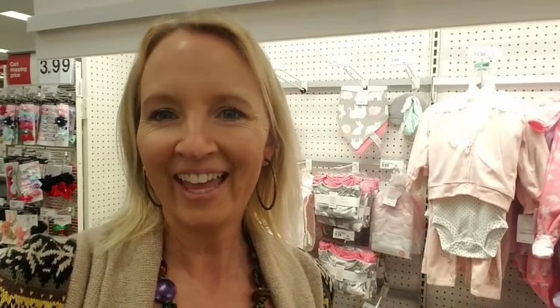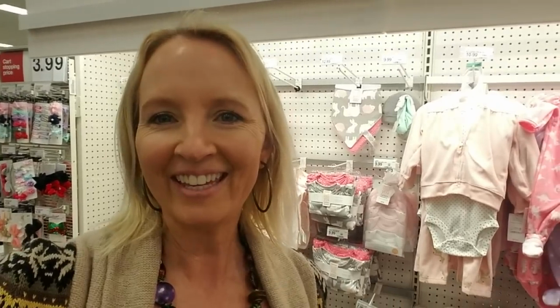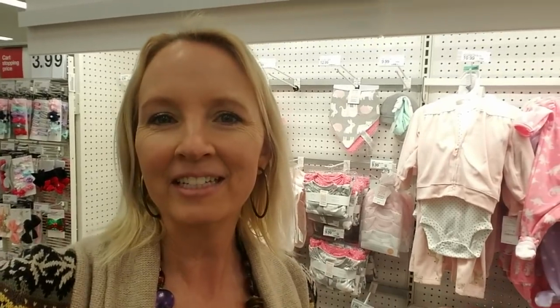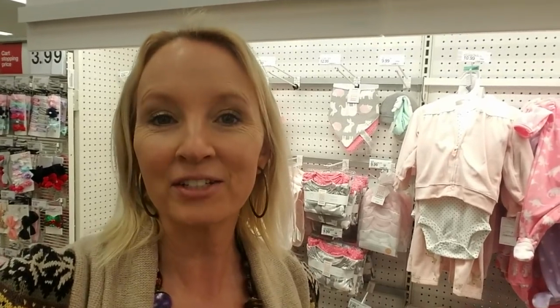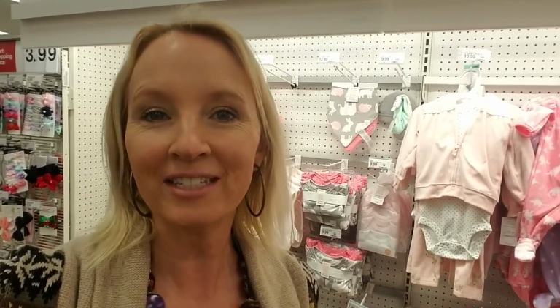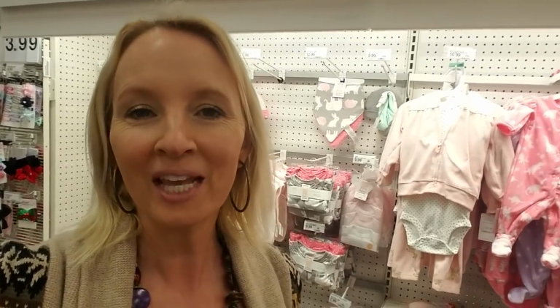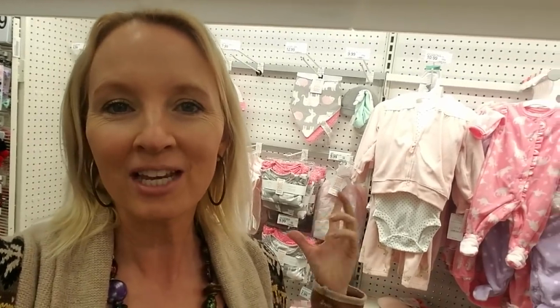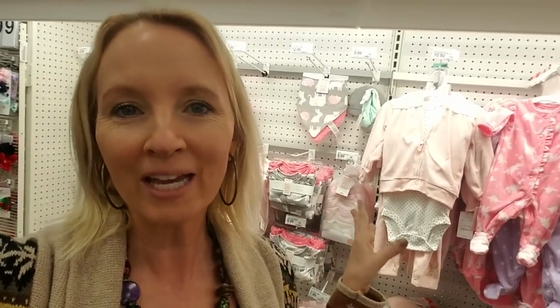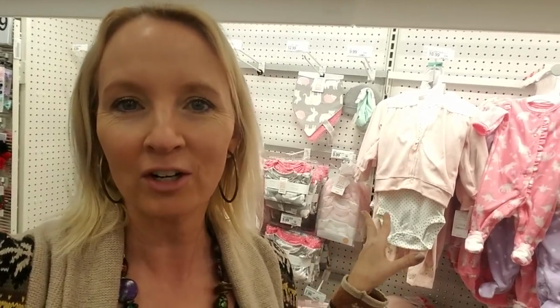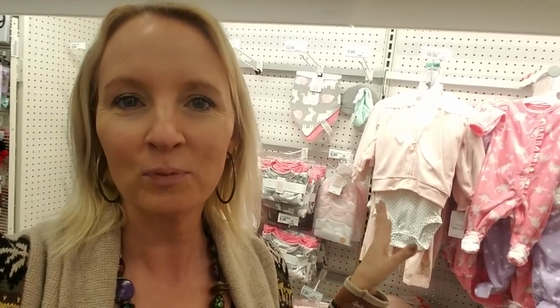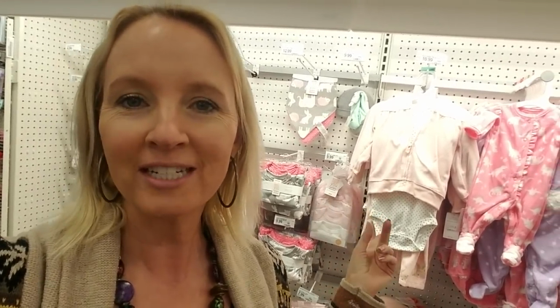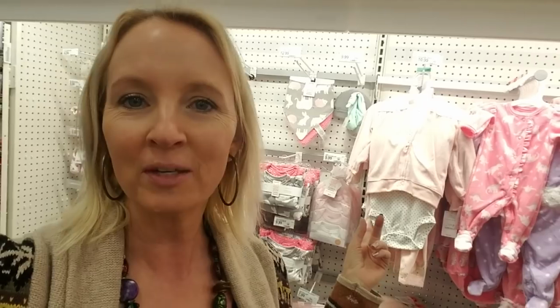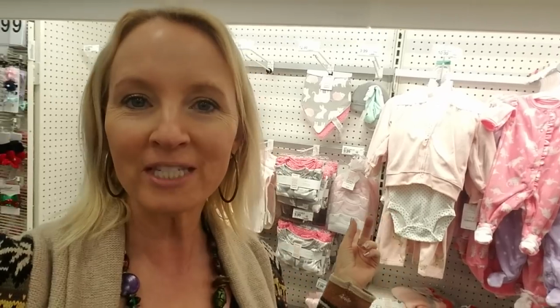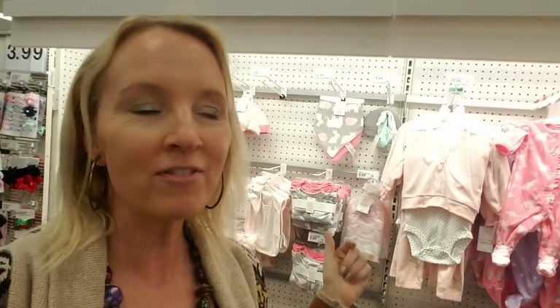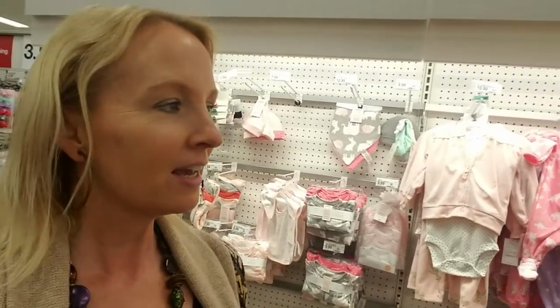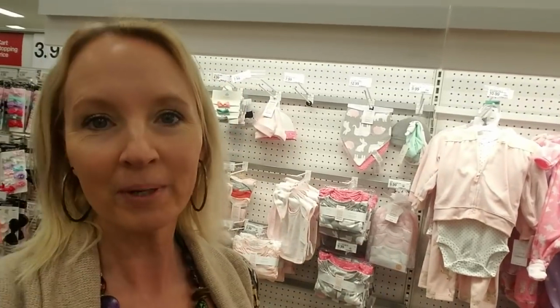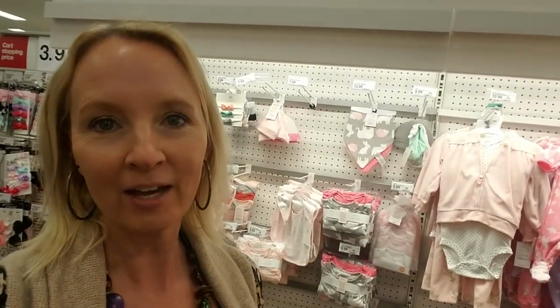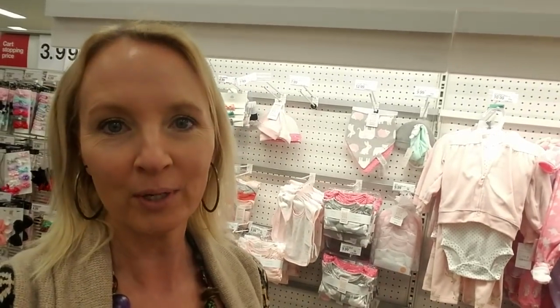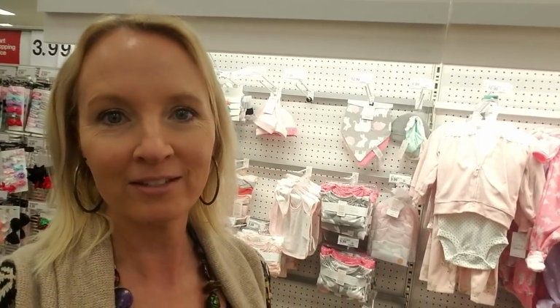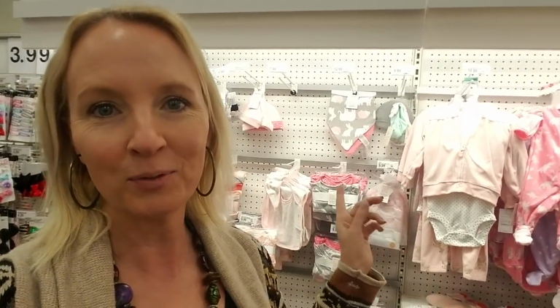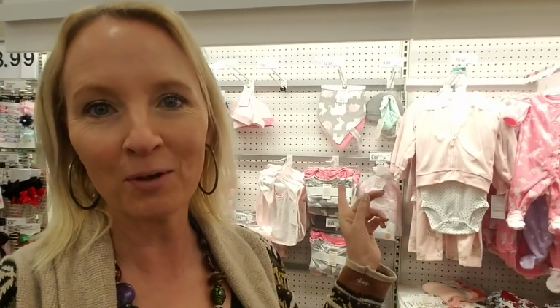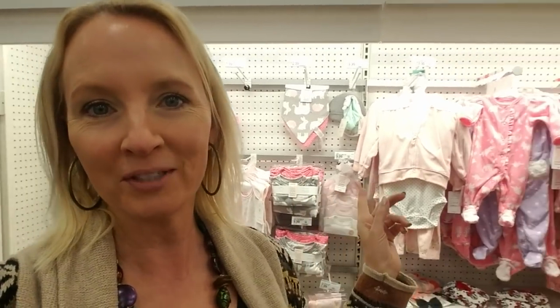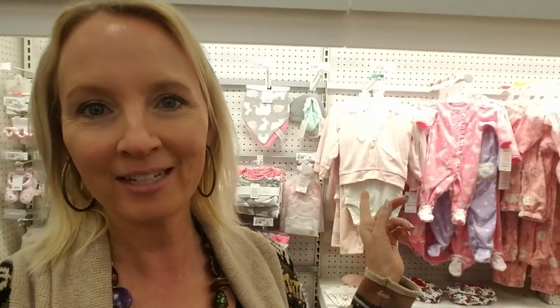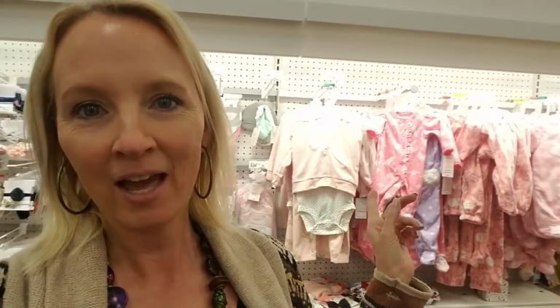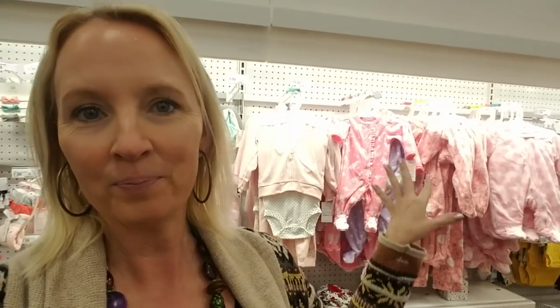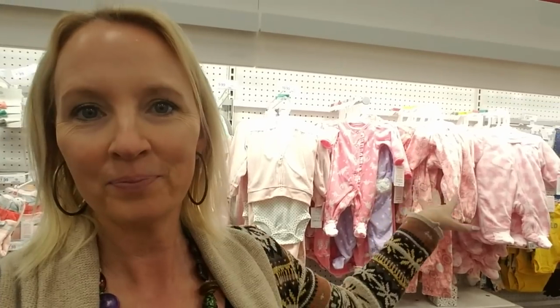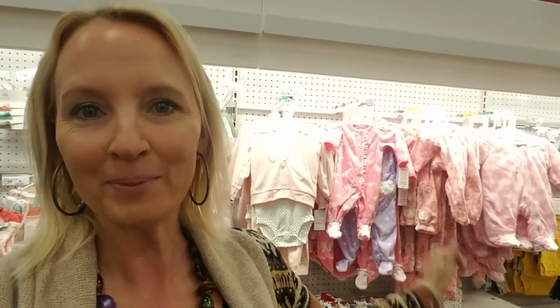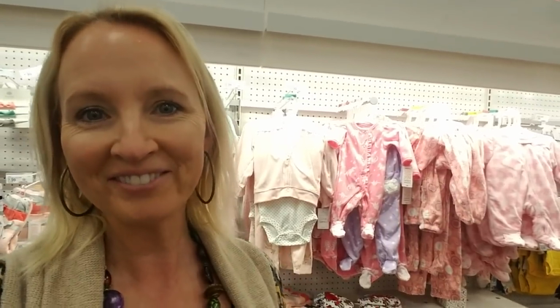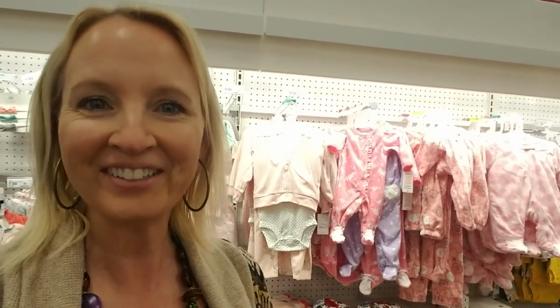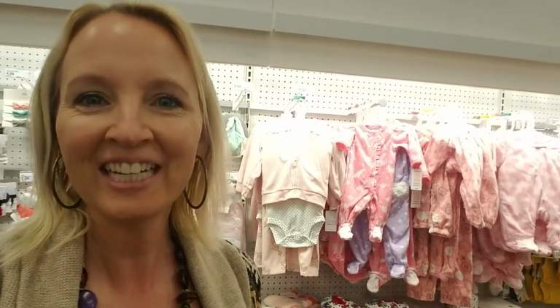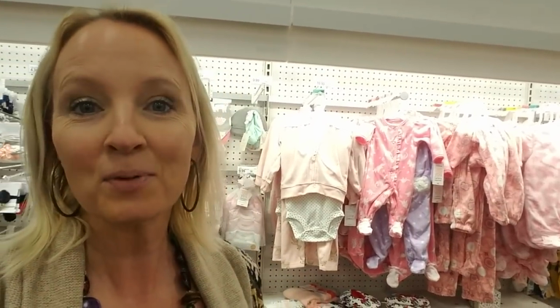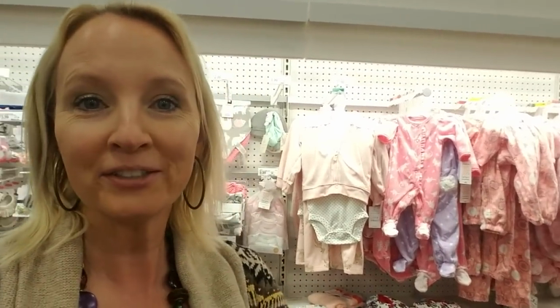Hey, it's good to see you. Today we're back in Target and we're going to take a look at baby stuff. Somebody had a request to go through and look at baby stuff, so that's why we're here today.